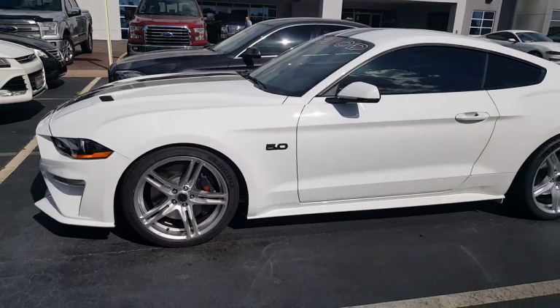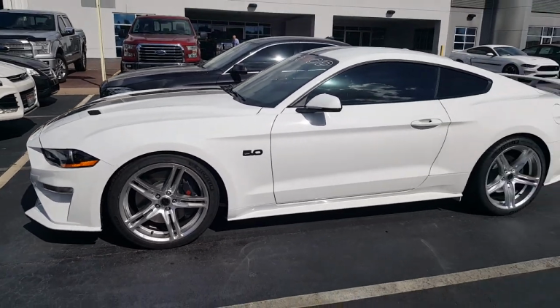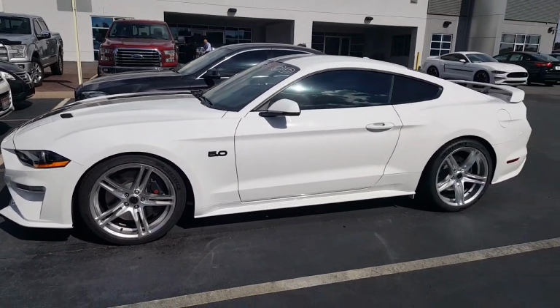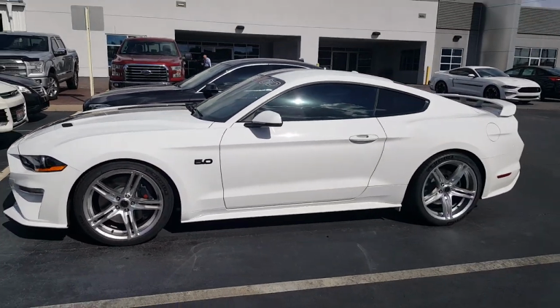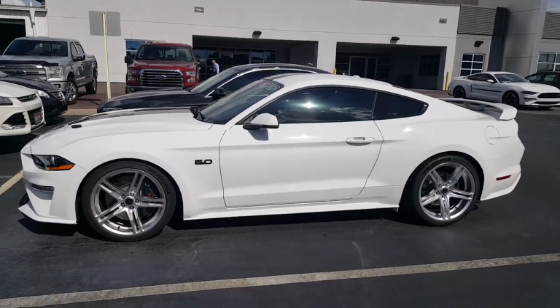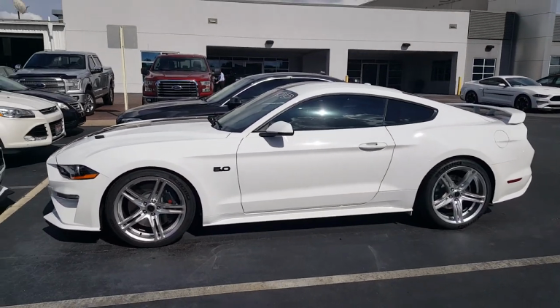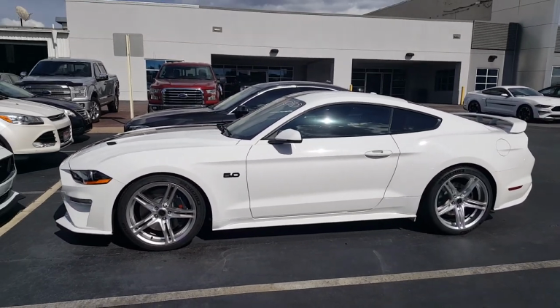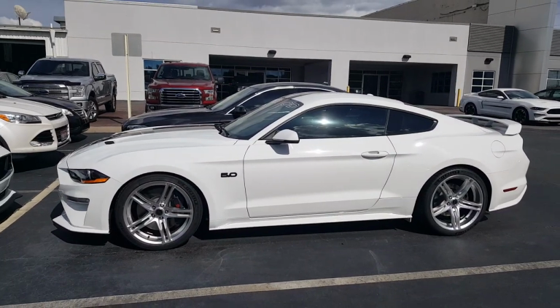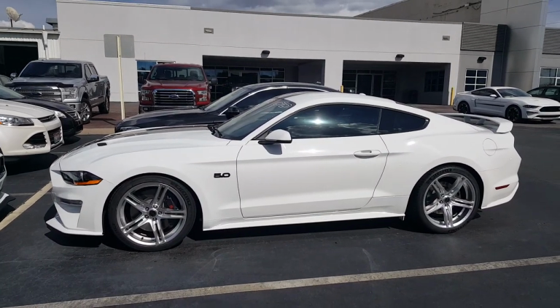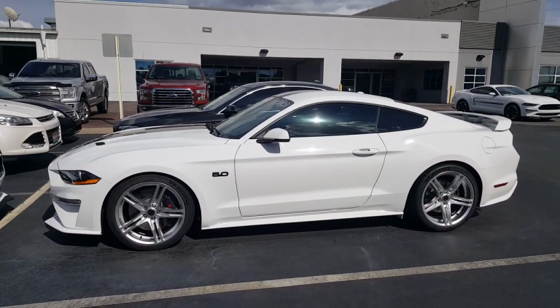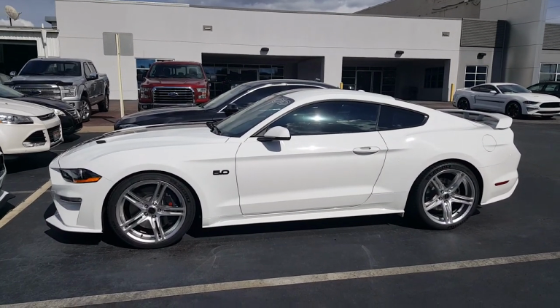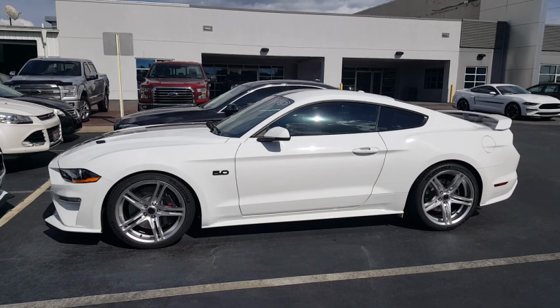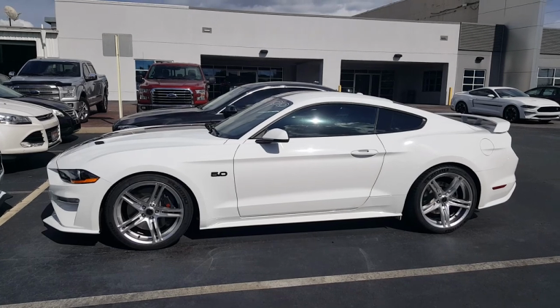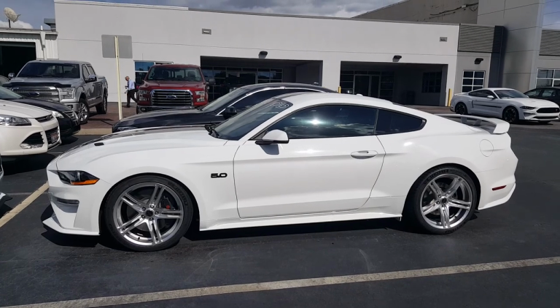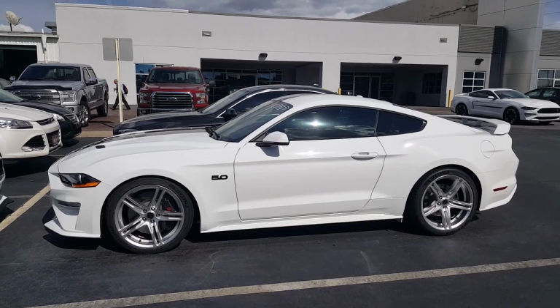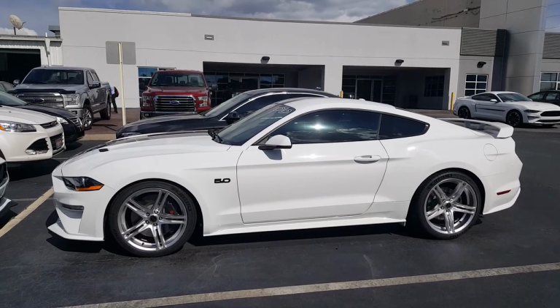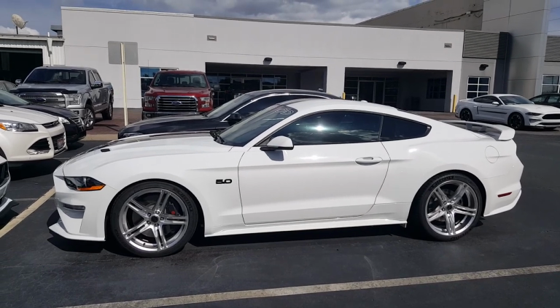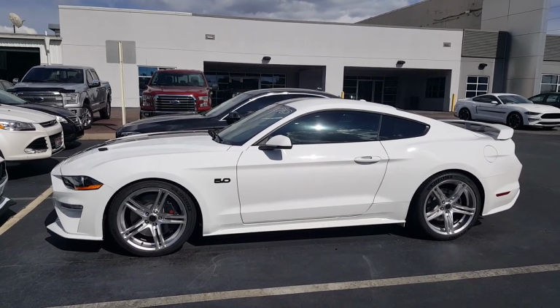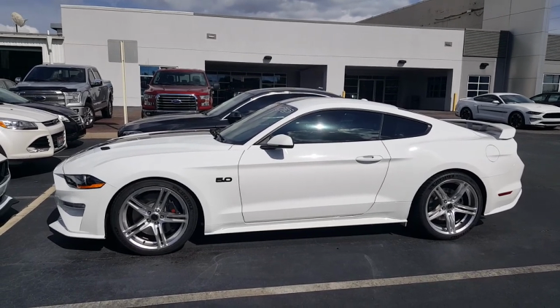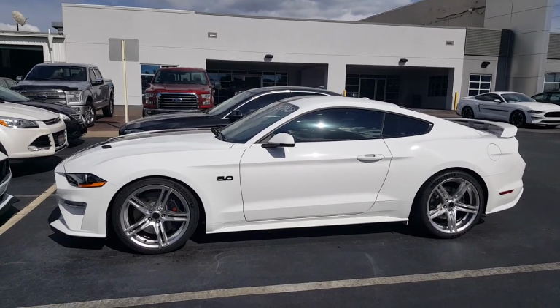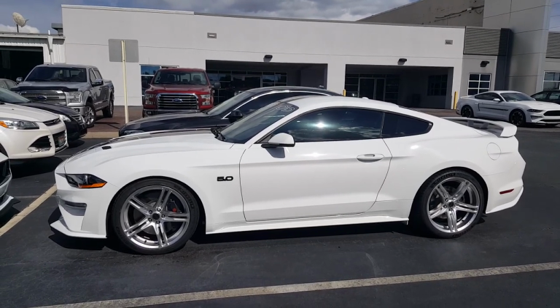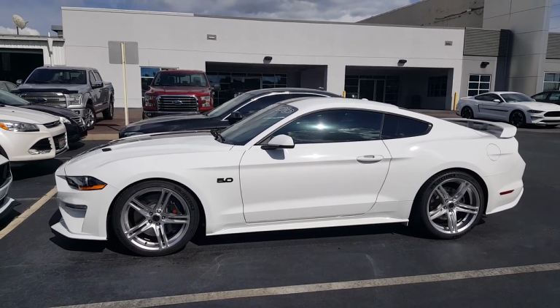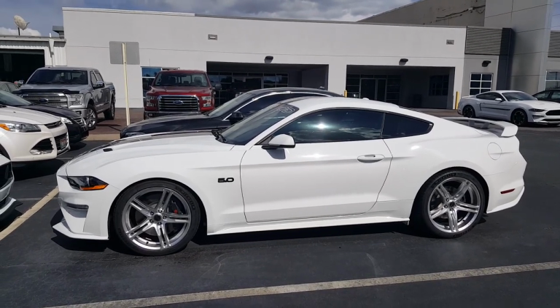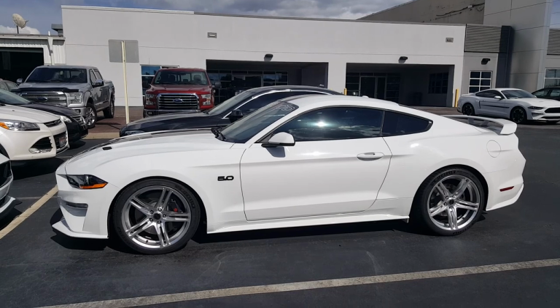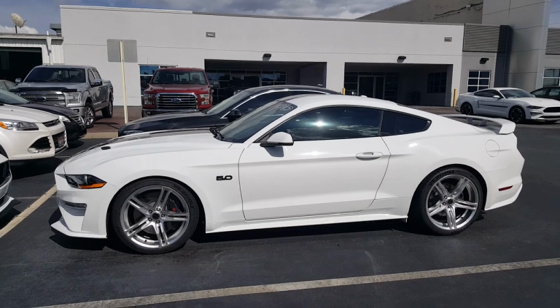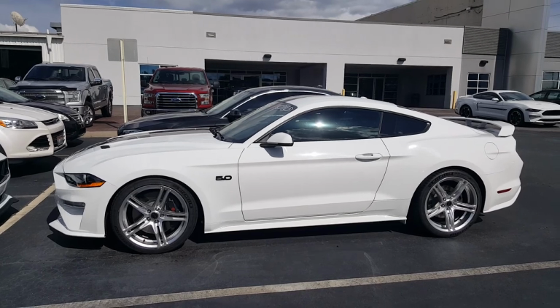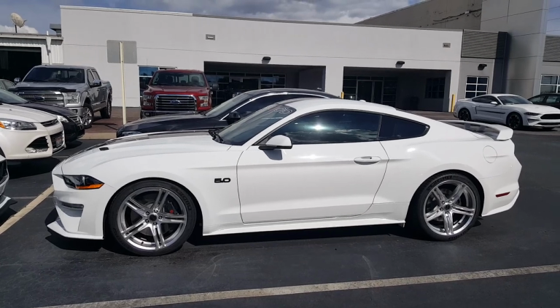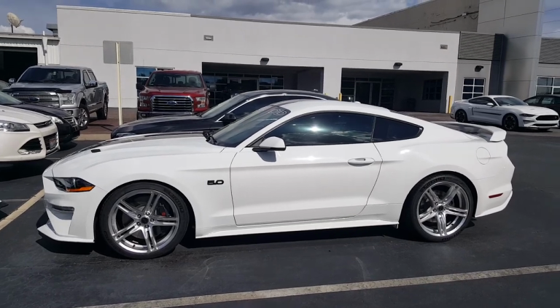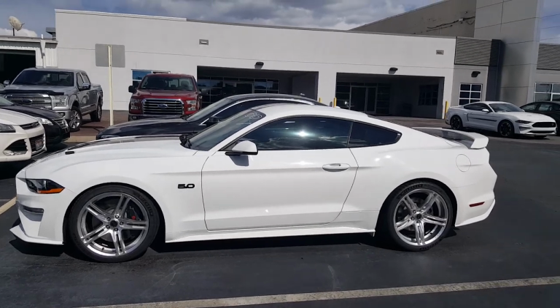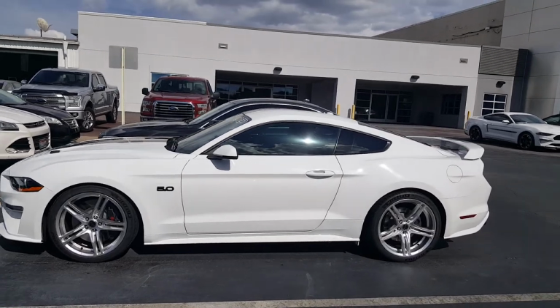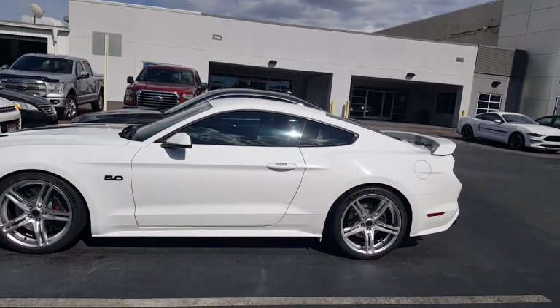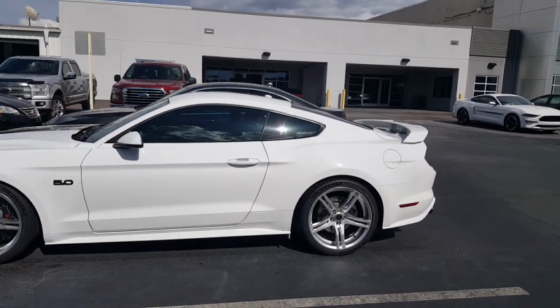This wheel pattern was seen a lot on the Stage 3 Roush Mustang, especially on that 2013 and 2014 body style. I think it just looks great on the Mustang platform, and it really just sets this one off as well.